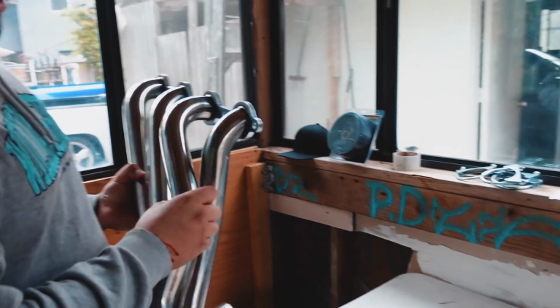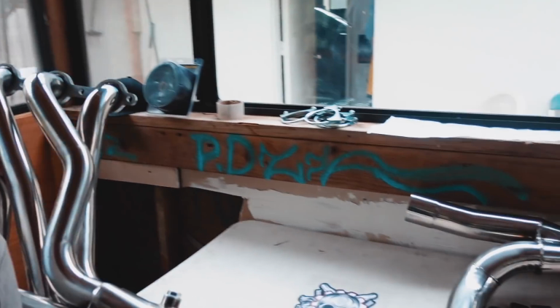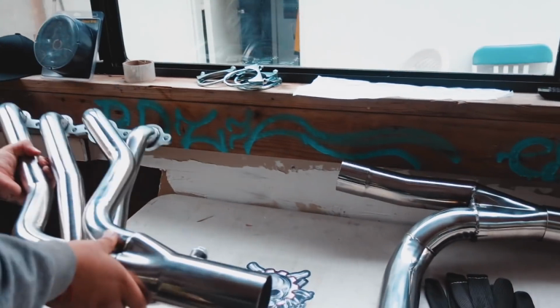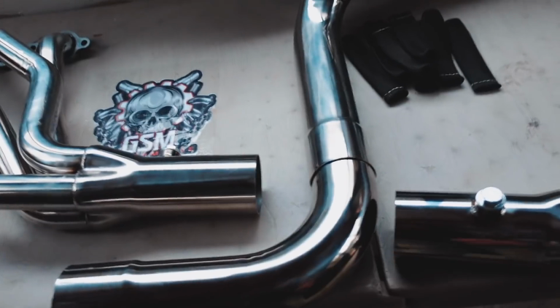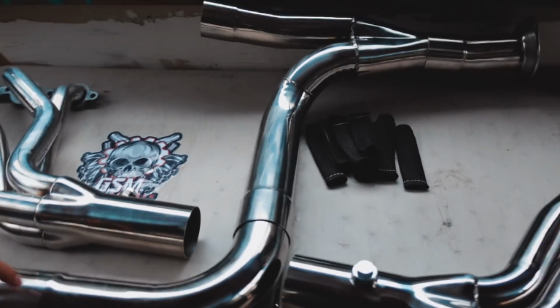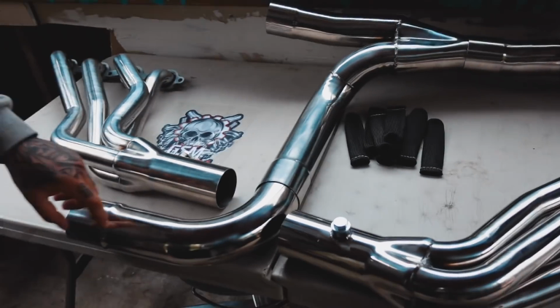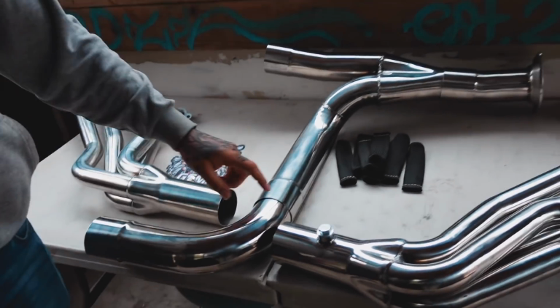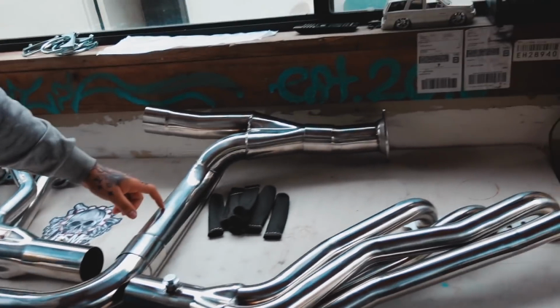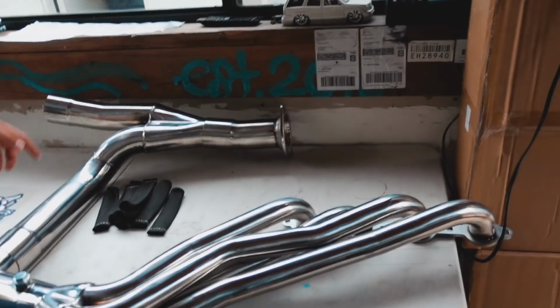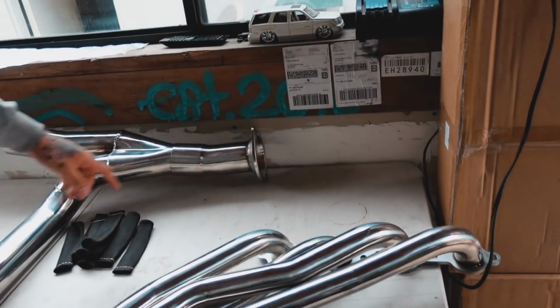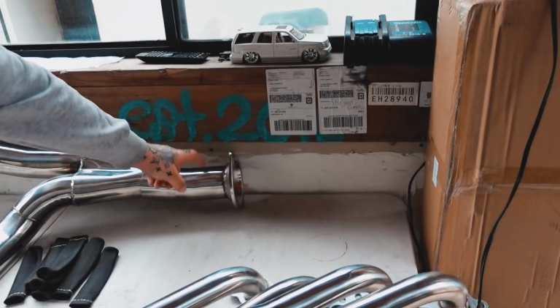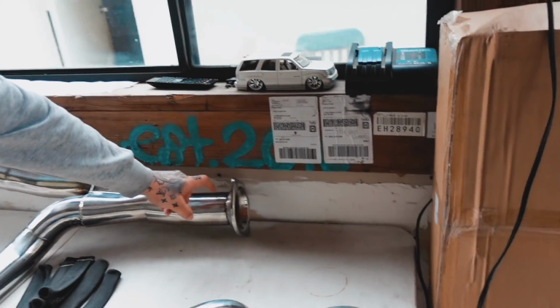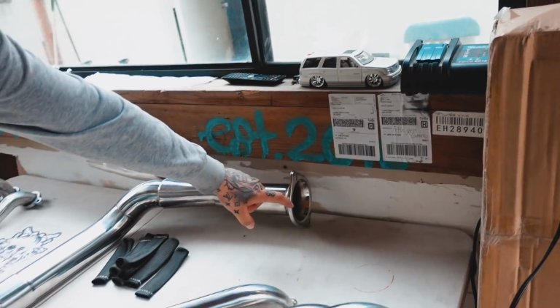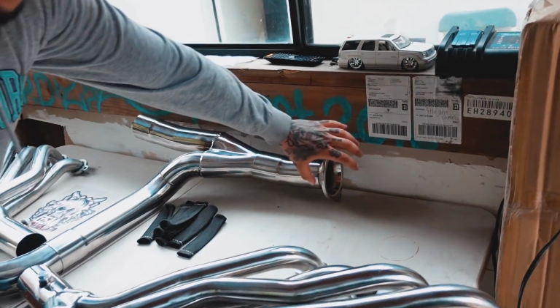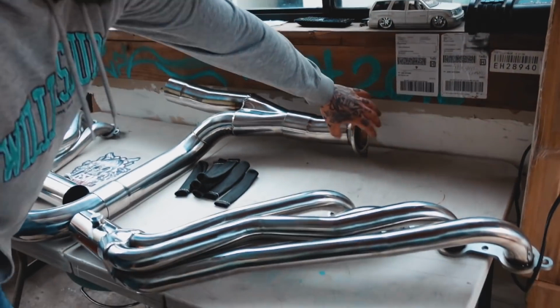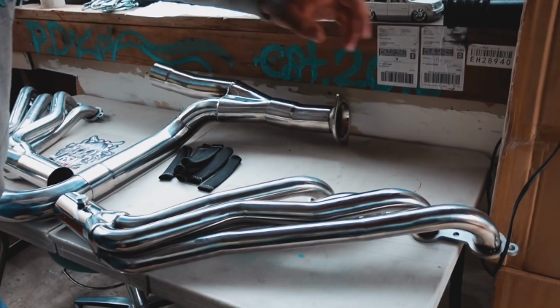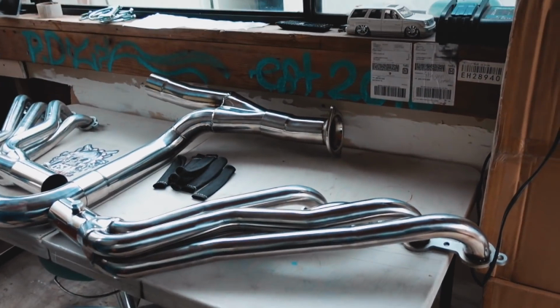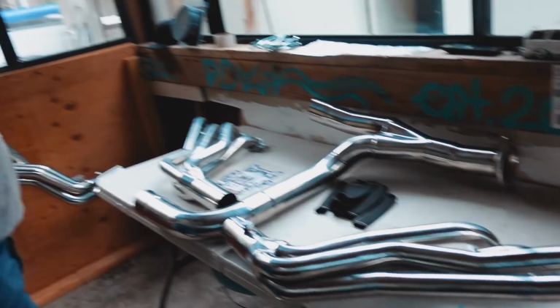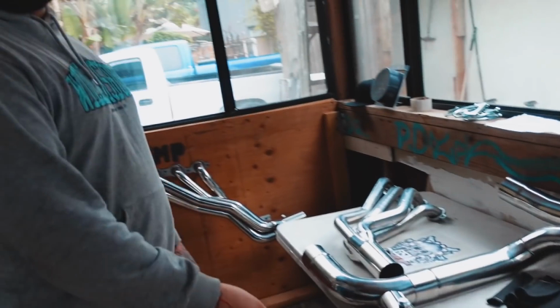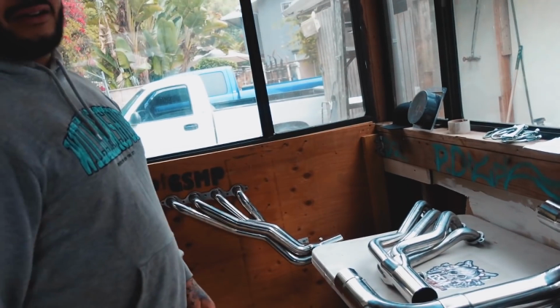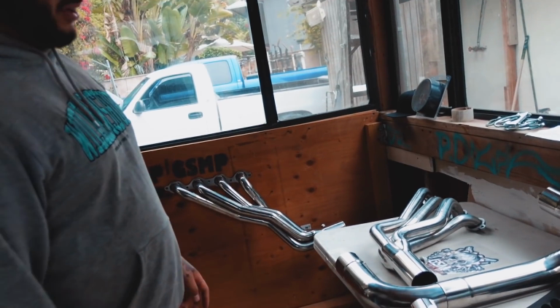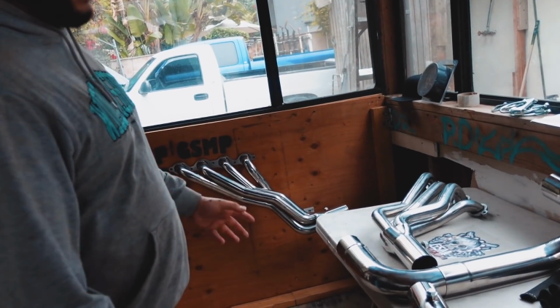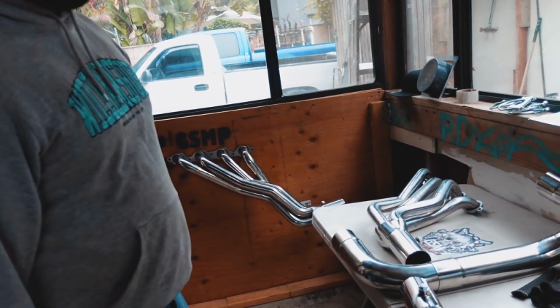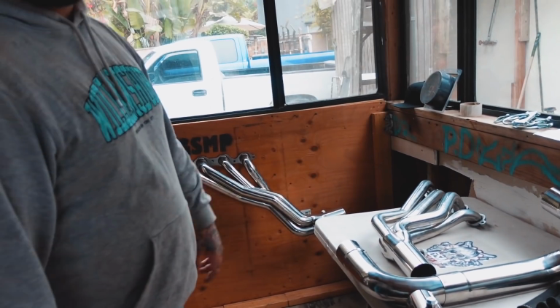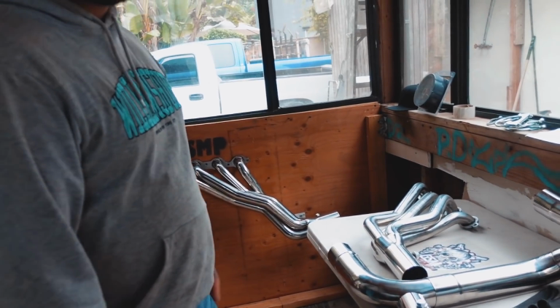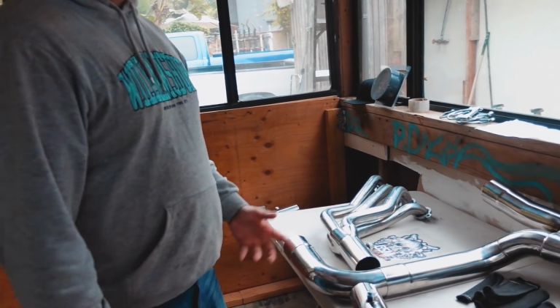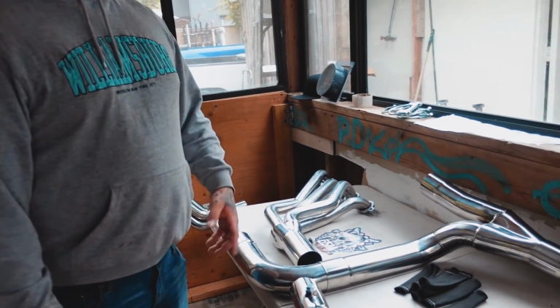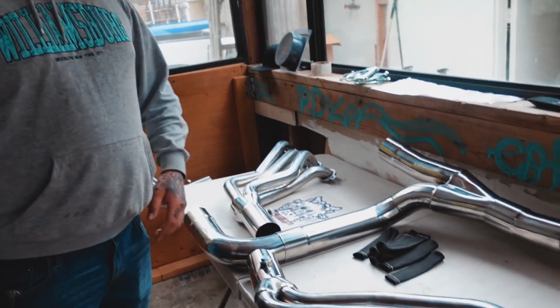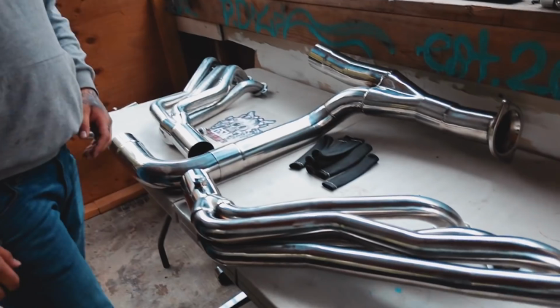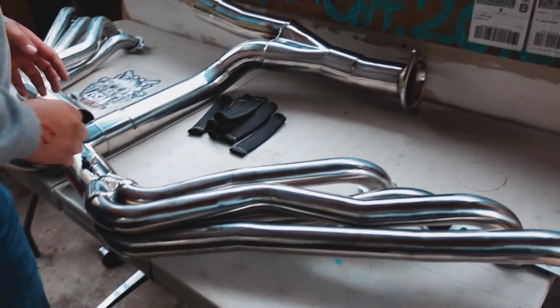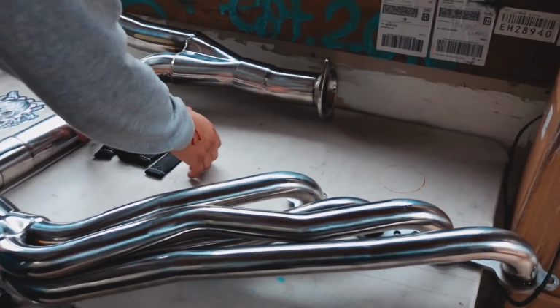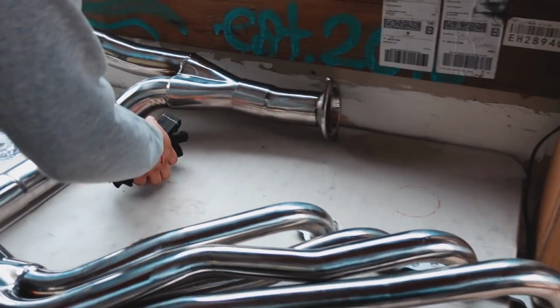You're not getting anything cheap. This is the Y-pipe. We're going 3-inch, like I said — 3-inch all the way to the back to the flange. Yeah, they're also gonna start with the stock cat-back on your truck, and depending on what you wanna get, we'll figure it out. Hell yeah, bro.